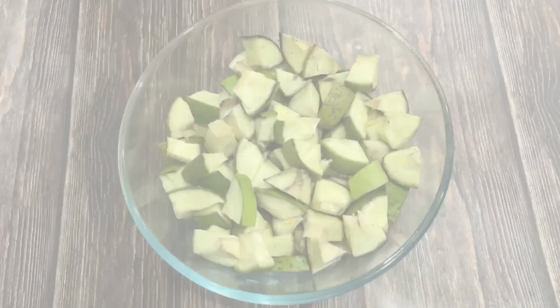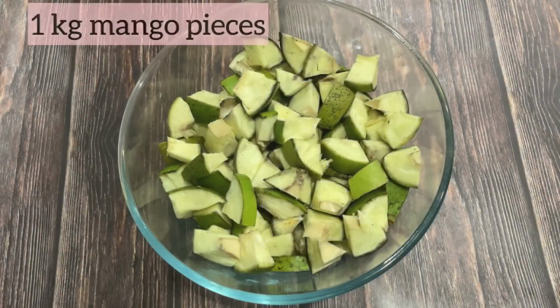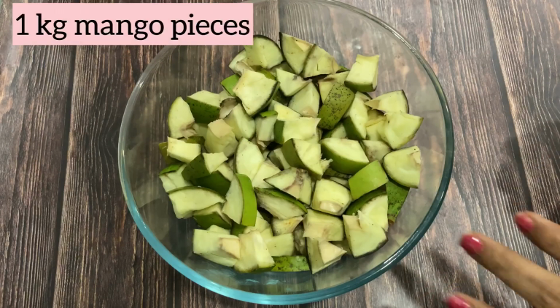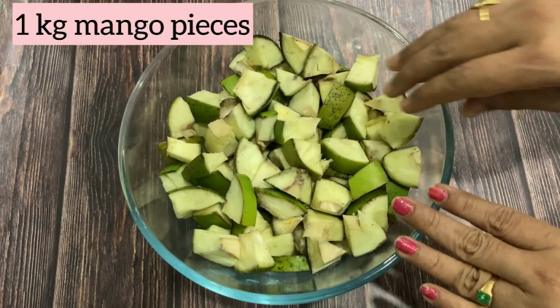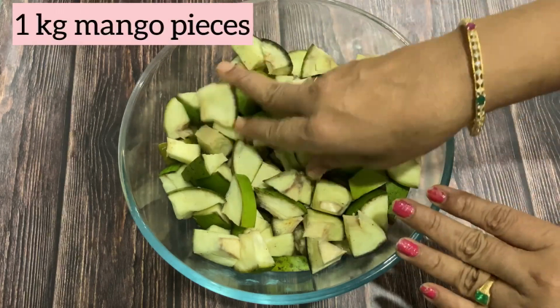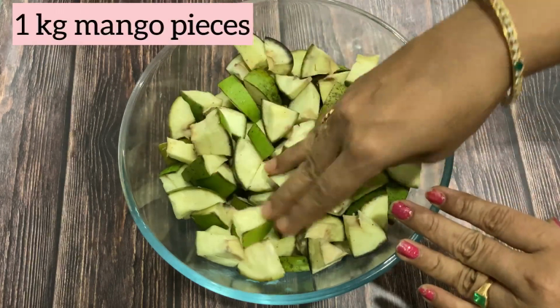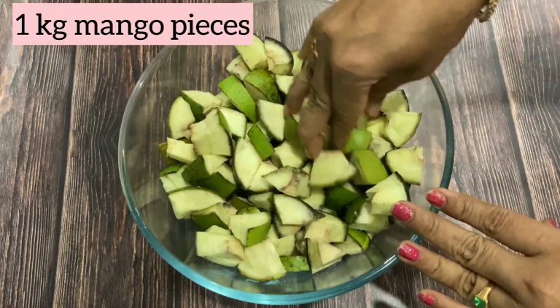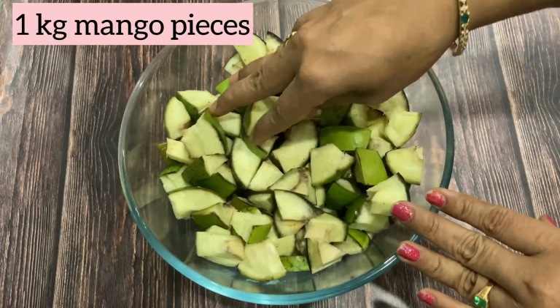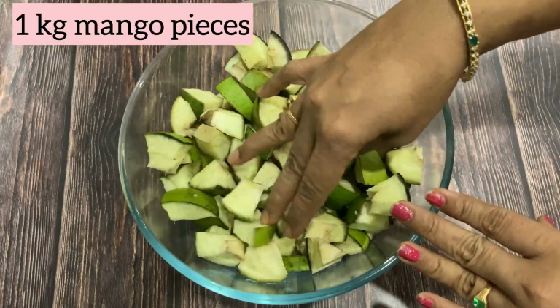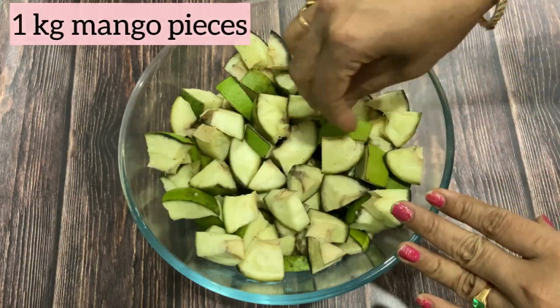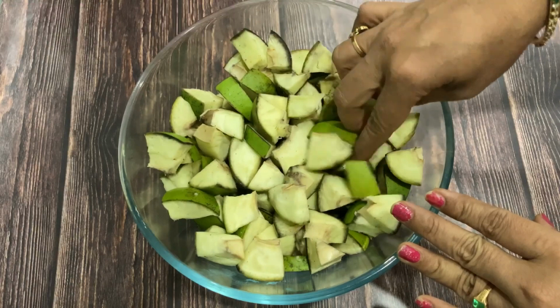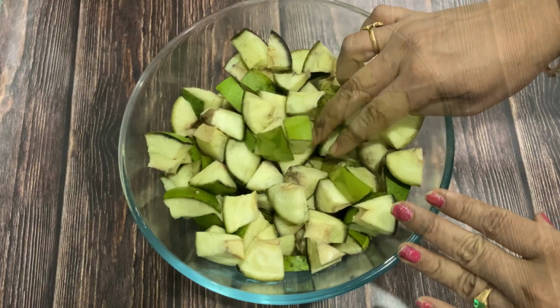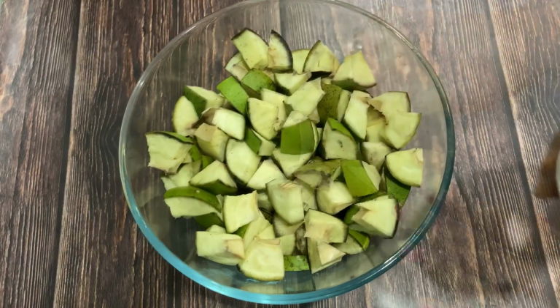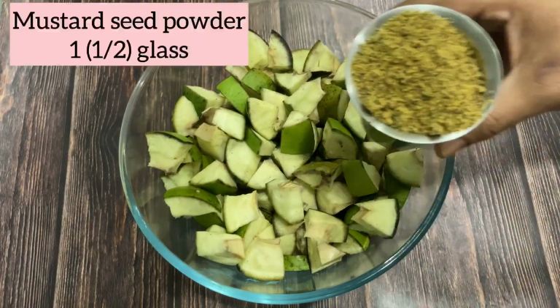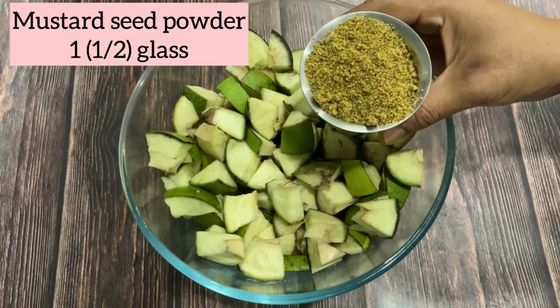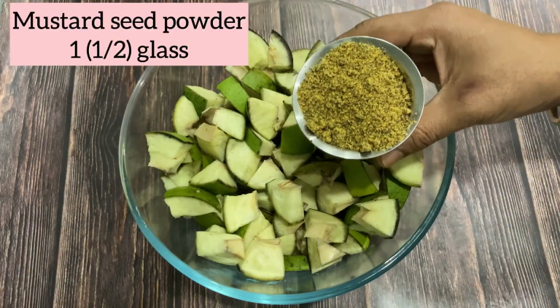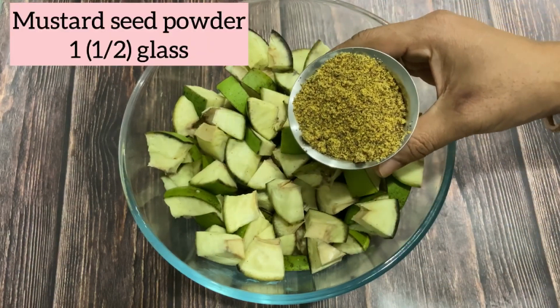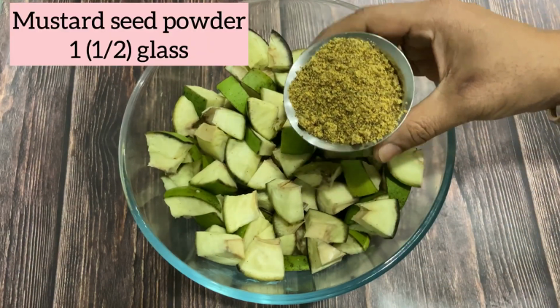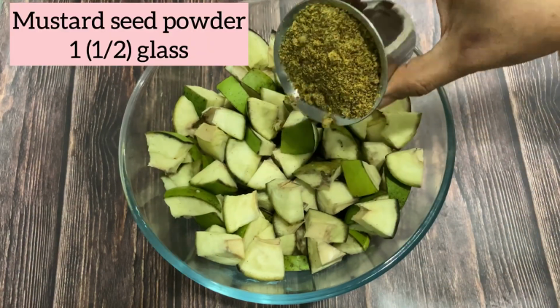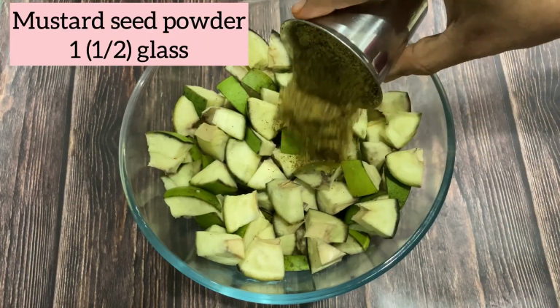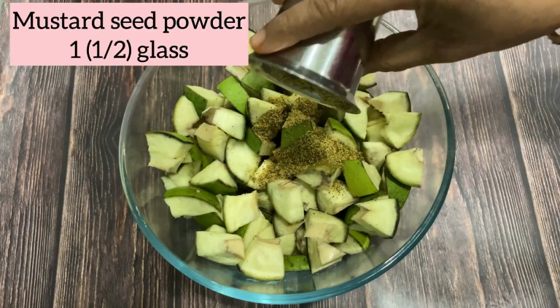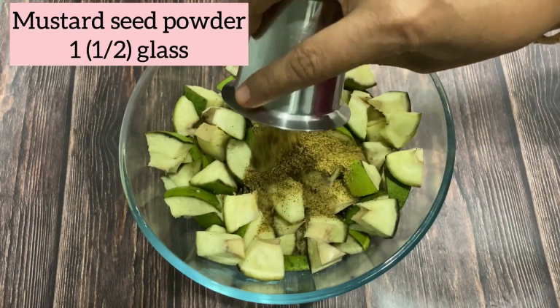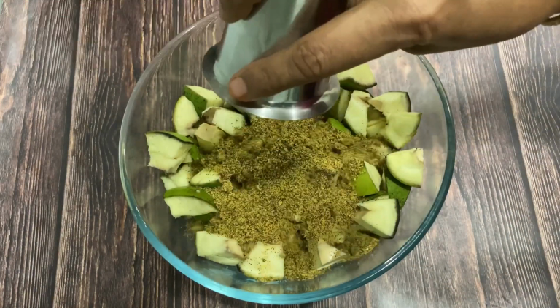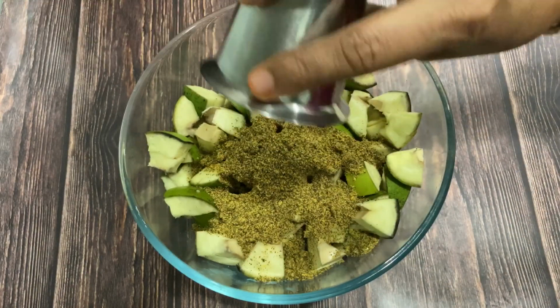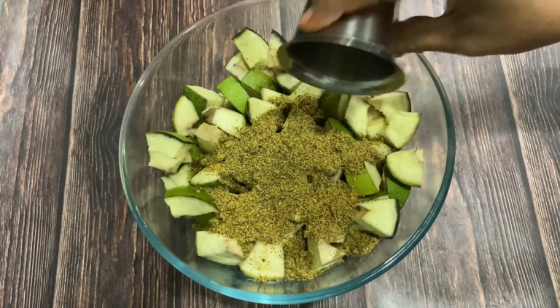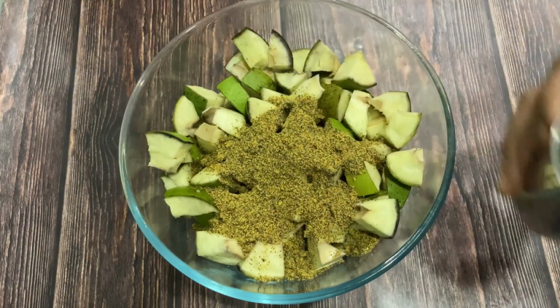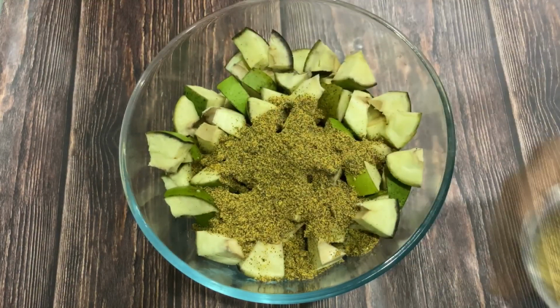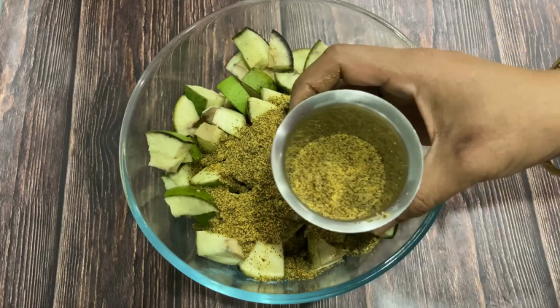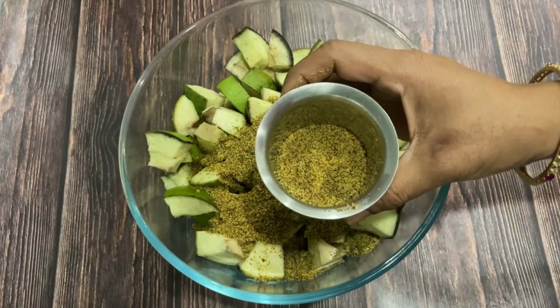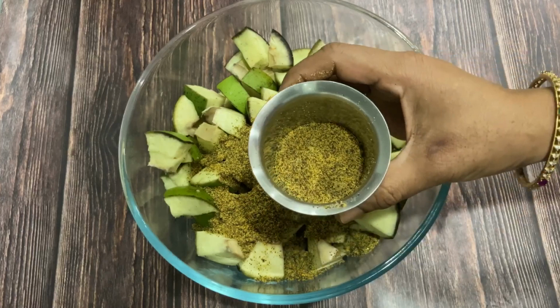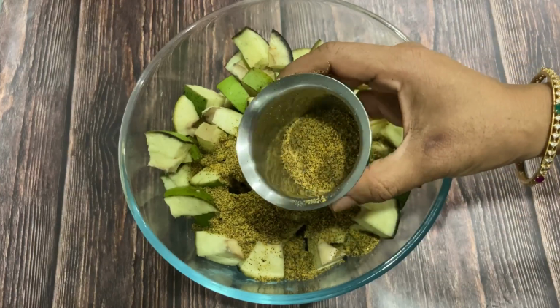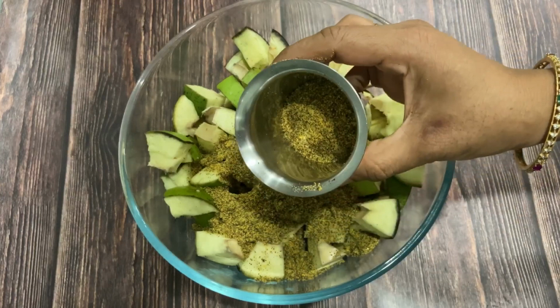Let's take it here. Let's put the big bowl in the bowl. Put the bowl in the bowl. Add a glass from the bowl. Put a little bowl.